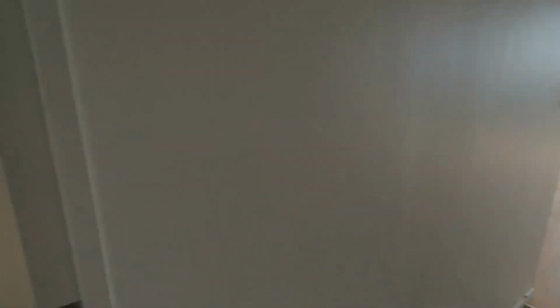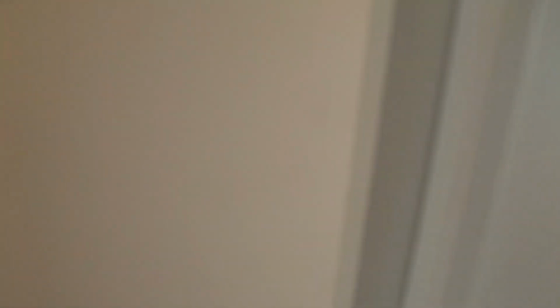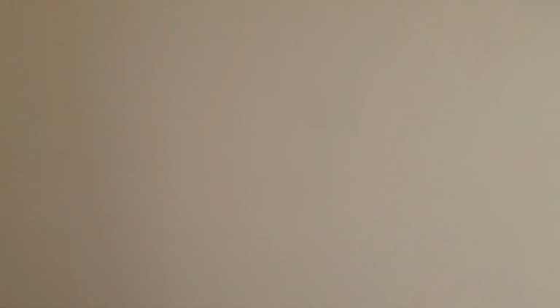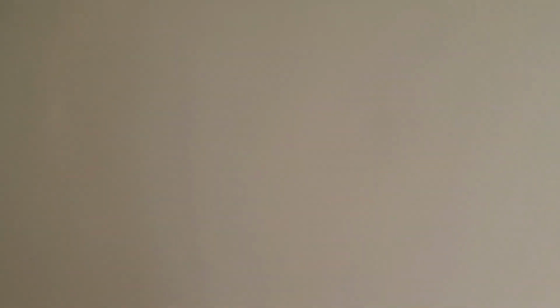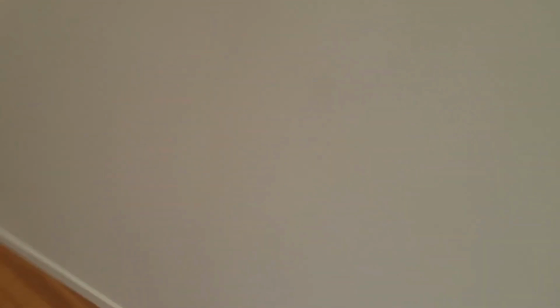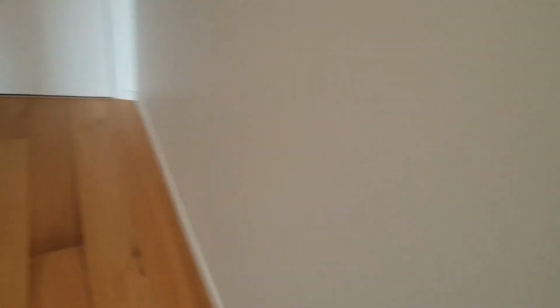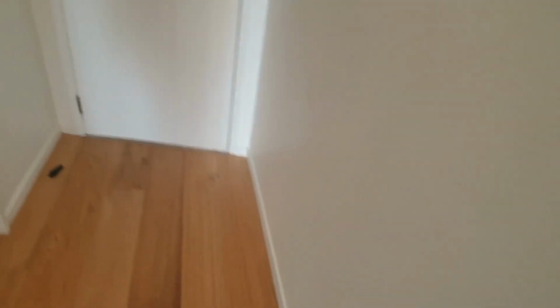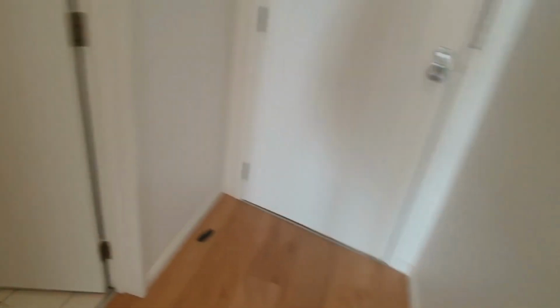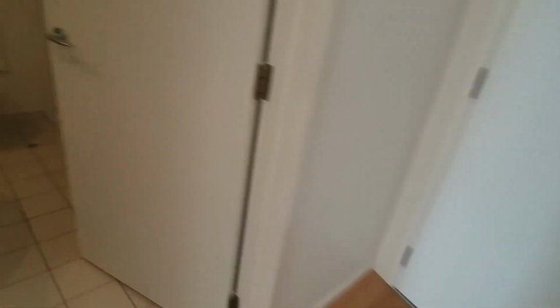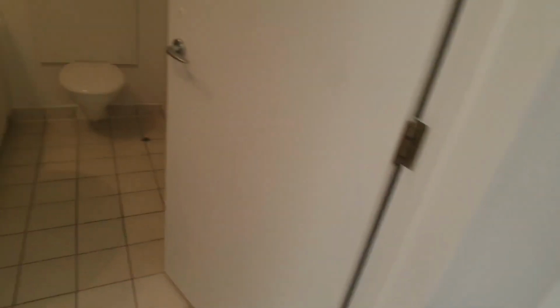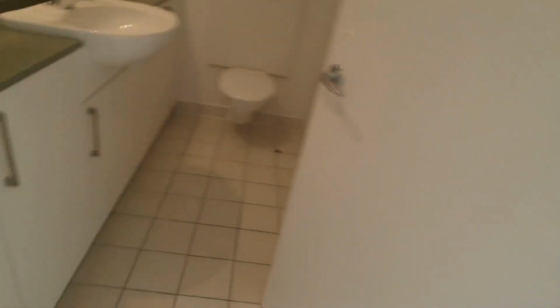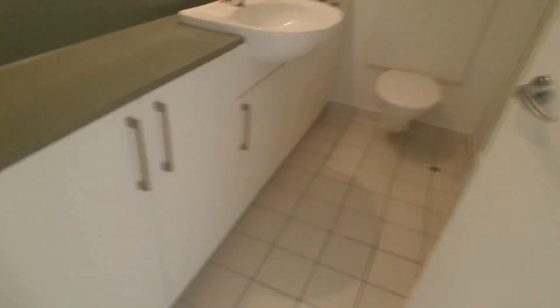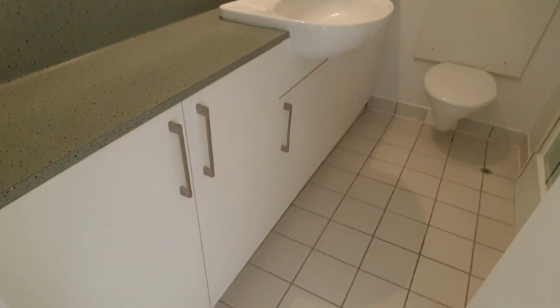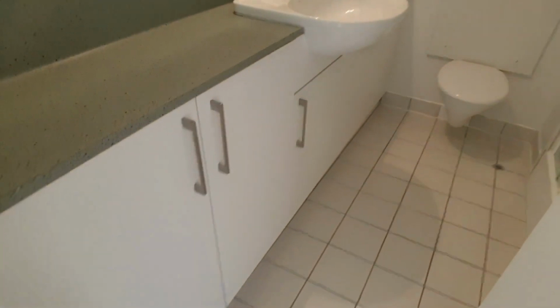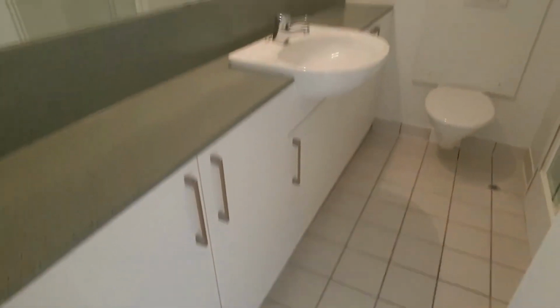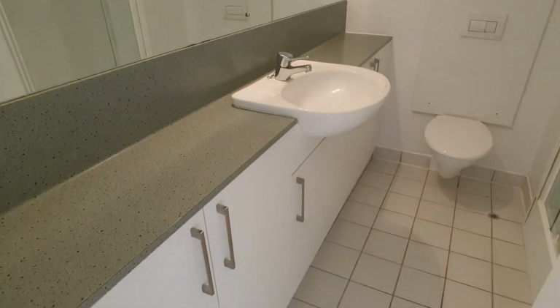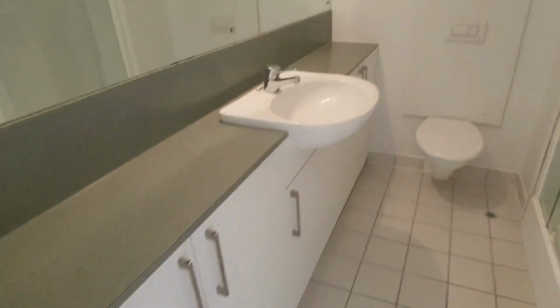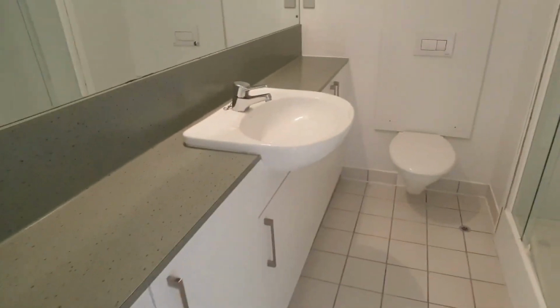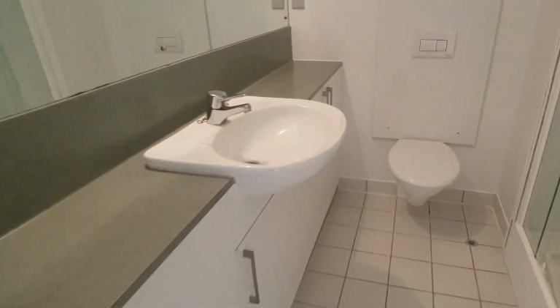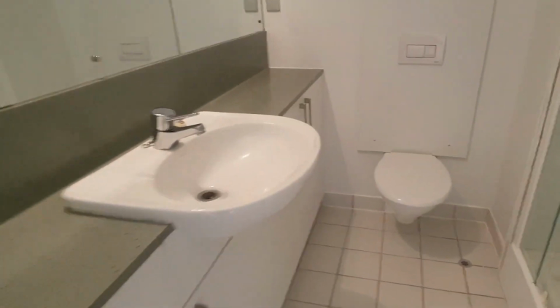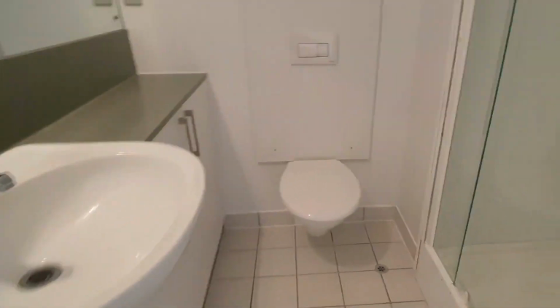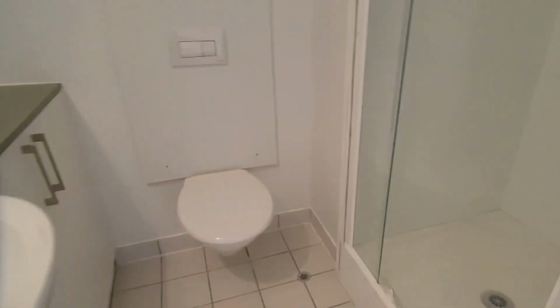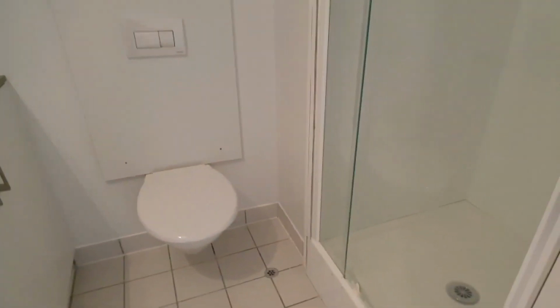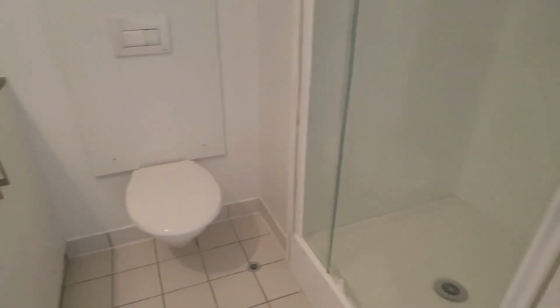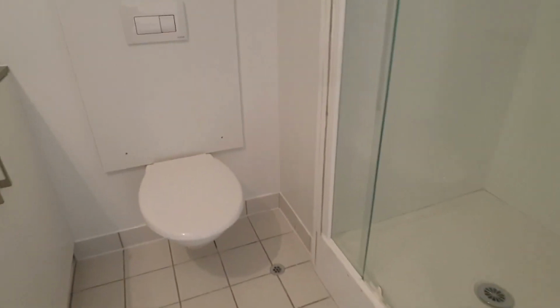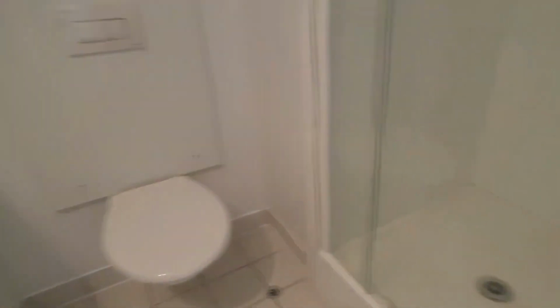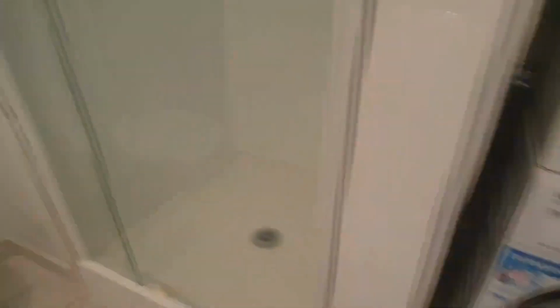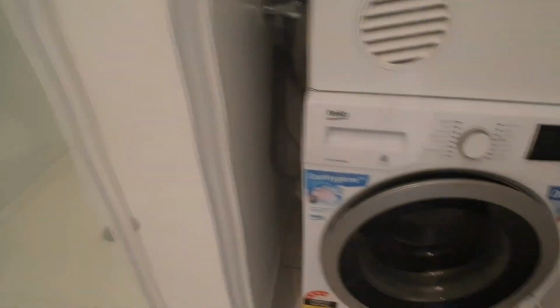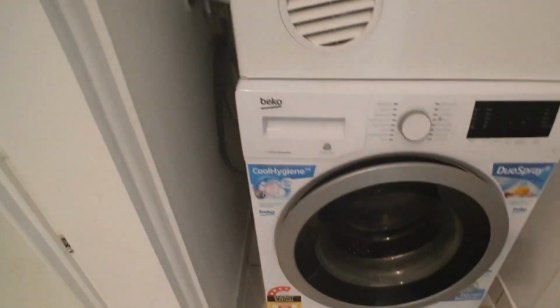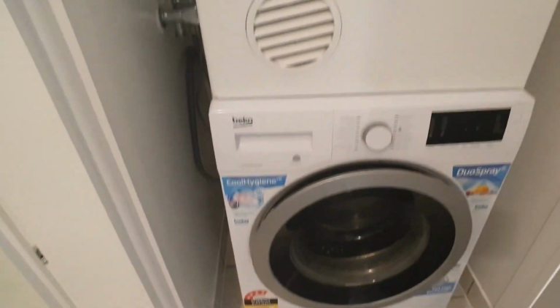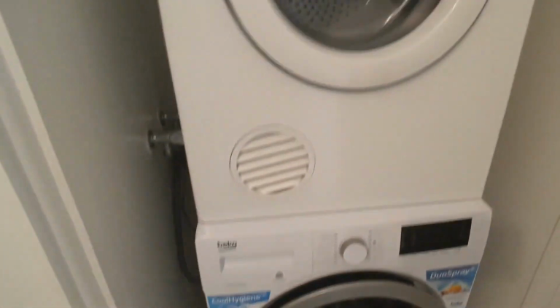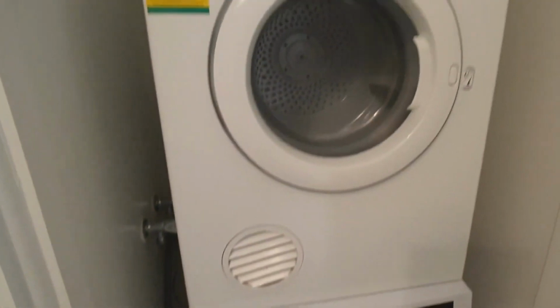Back to the hallway and into the bathroom. The bathroom's got plenty of cupboards as well, and the laundry's in here behind the door. So there's a shower, toilet, vanity, and a washing machine and dryer combo.